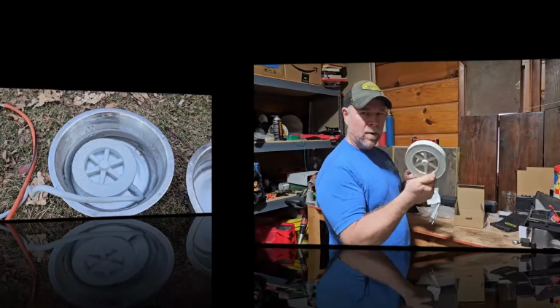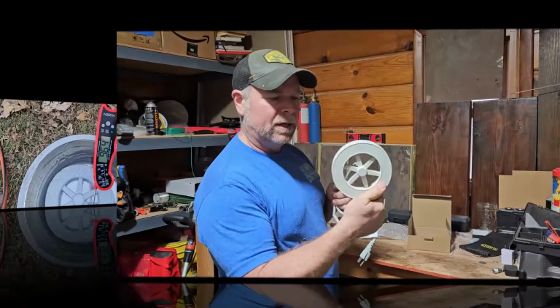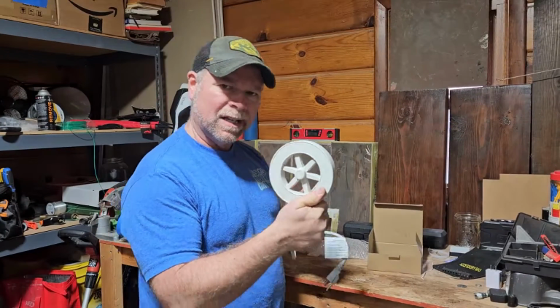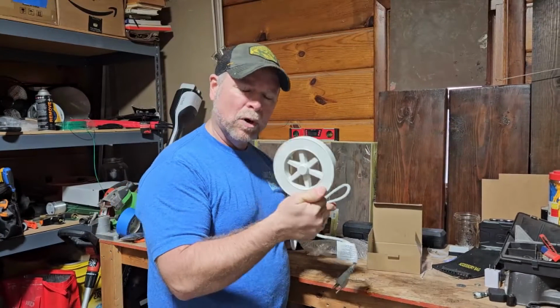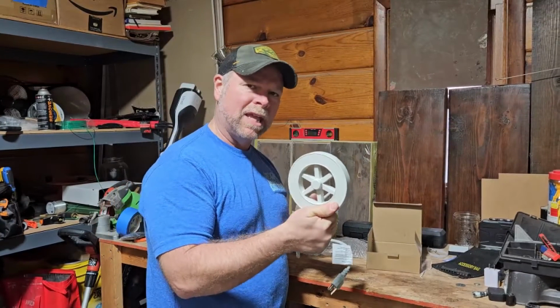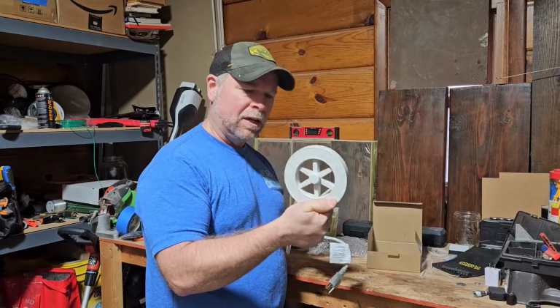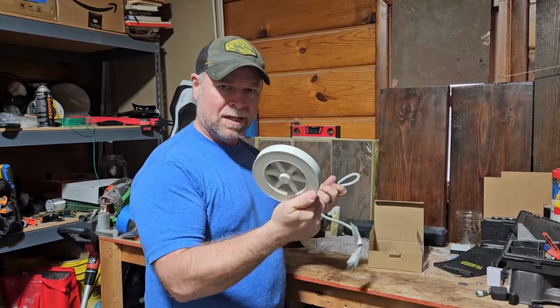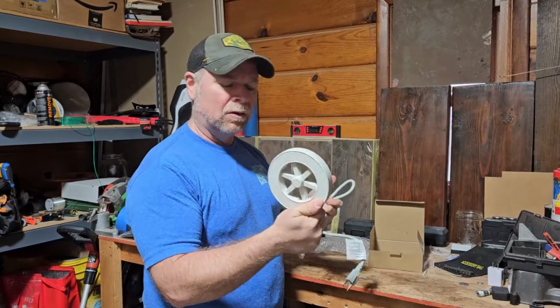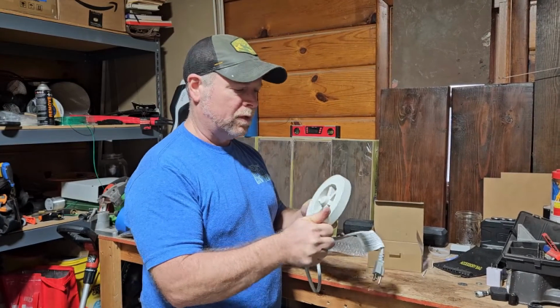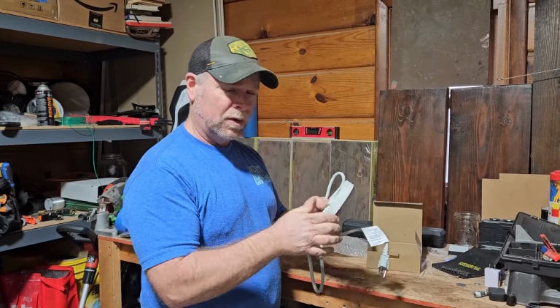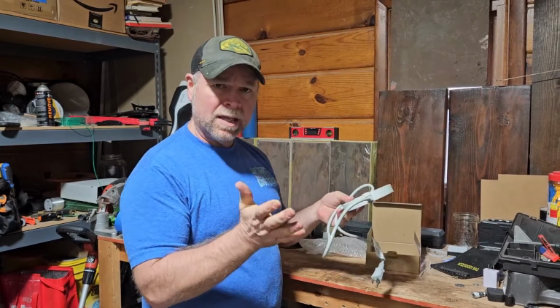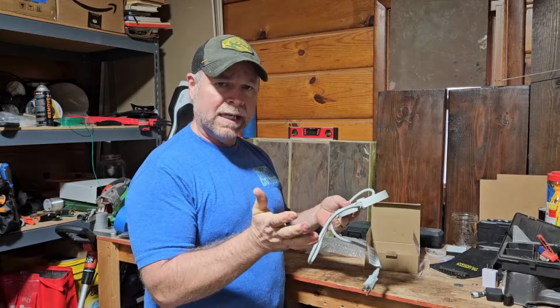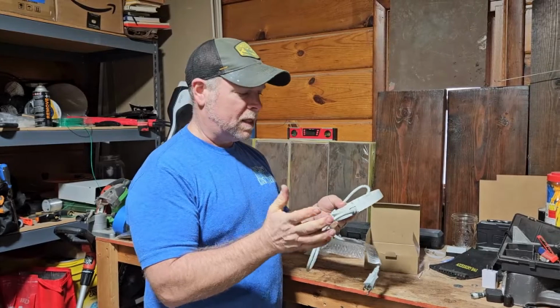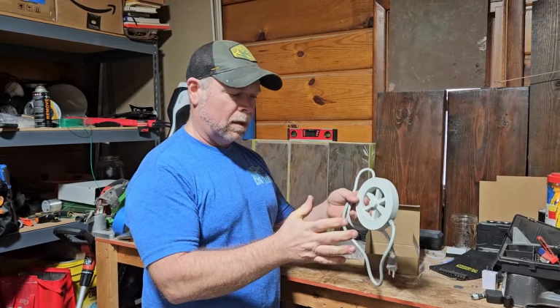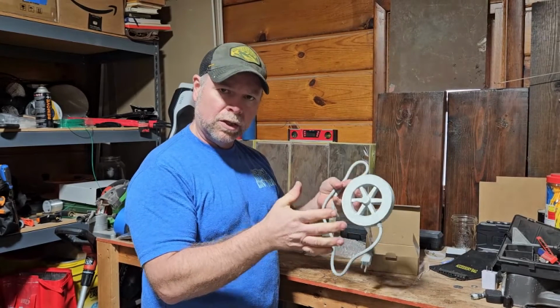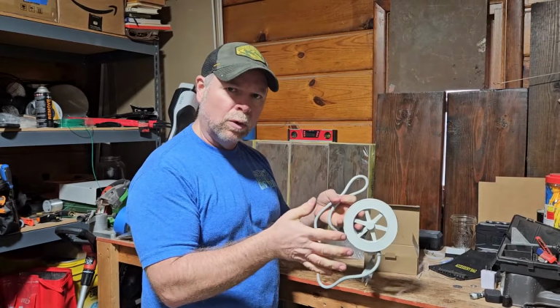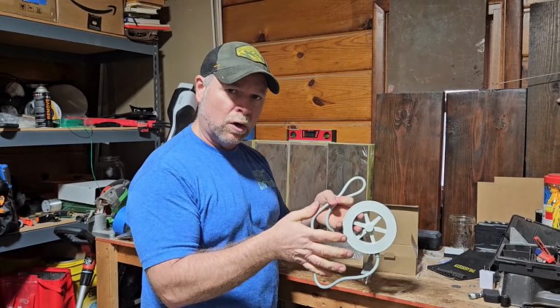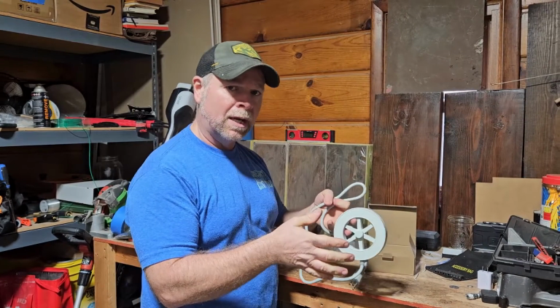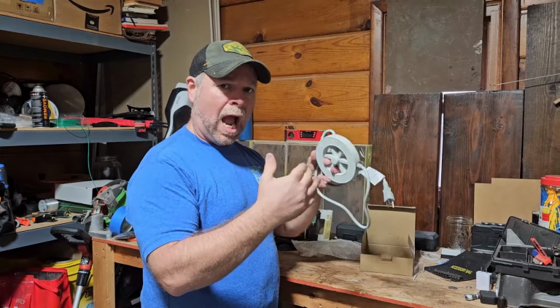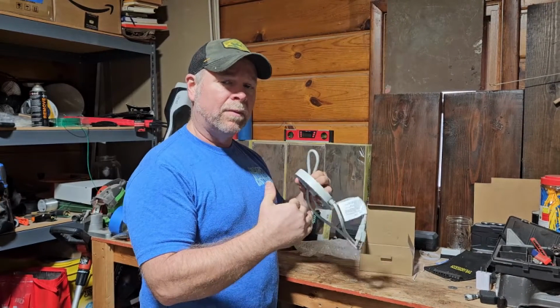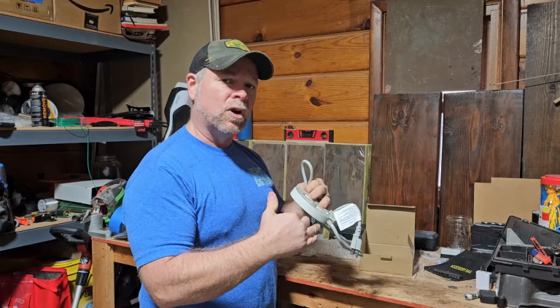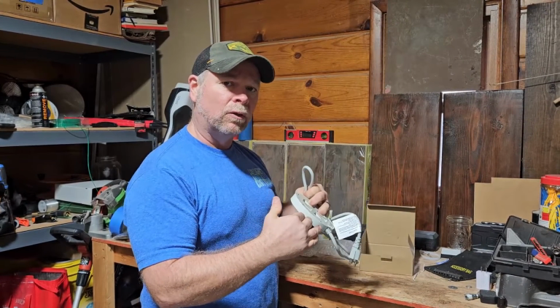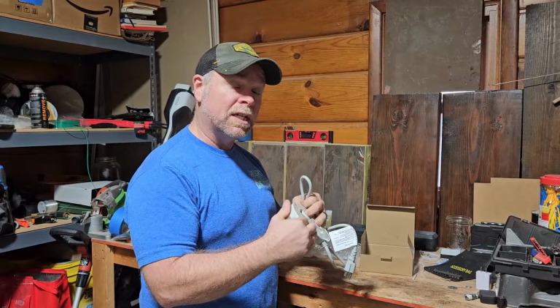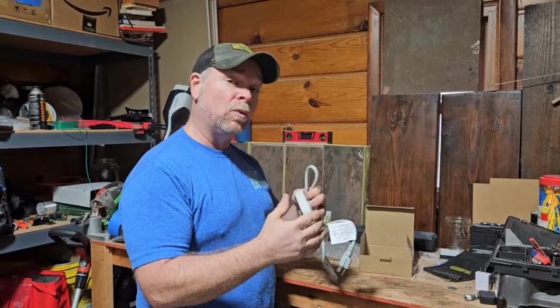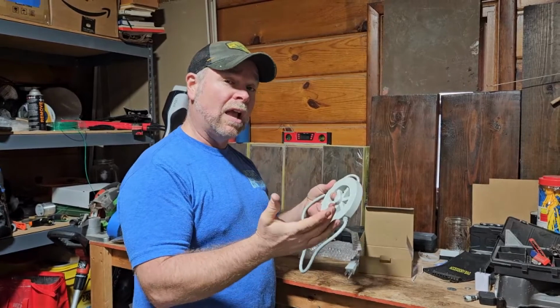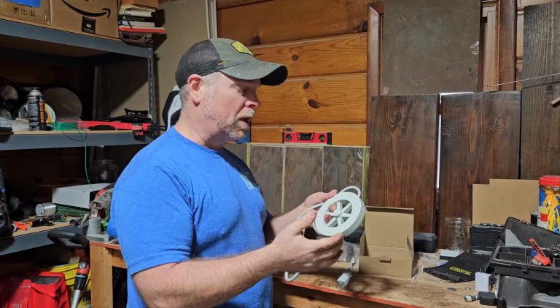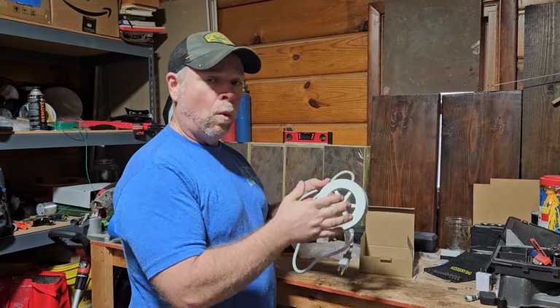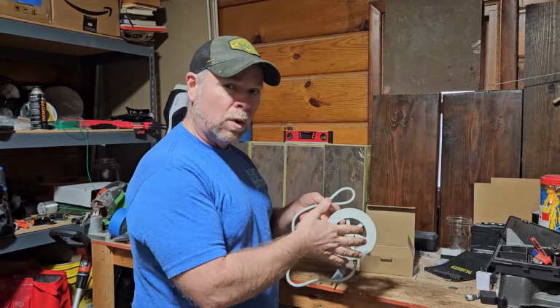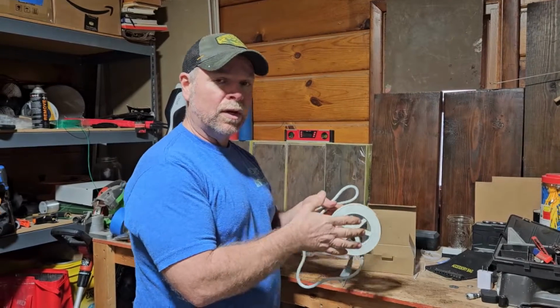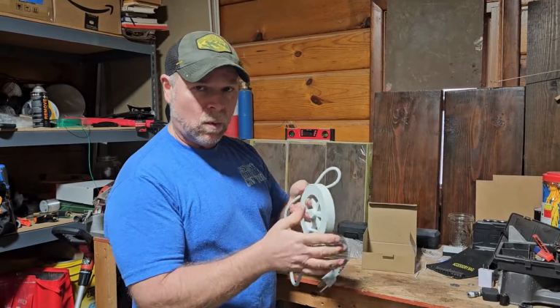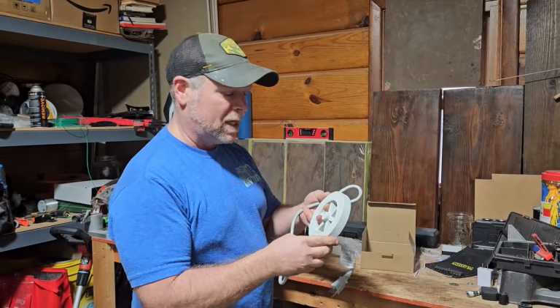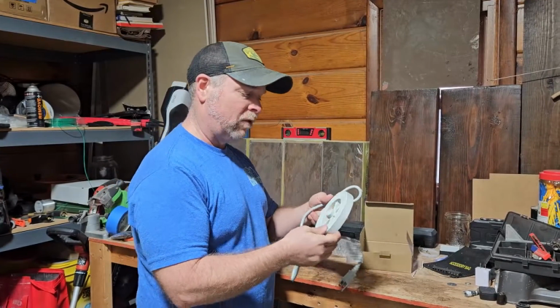What we have here is a birdbath heater. They sent this to me at no charge for this review. The way I'm going to test this is I'm going to put it in two bowls overnight. Our temperature is dropping below freezing, so we should have in the morning one bowl that freezes and one bowl that does not freeze.